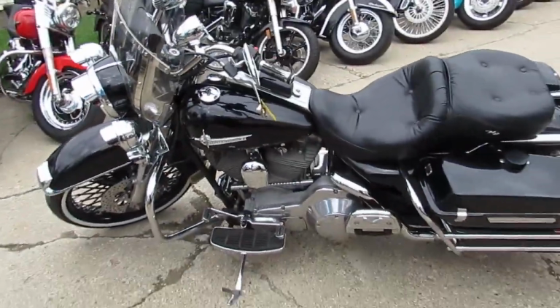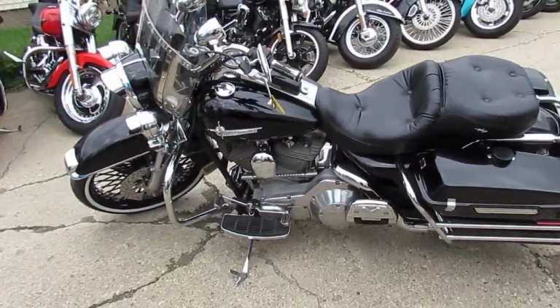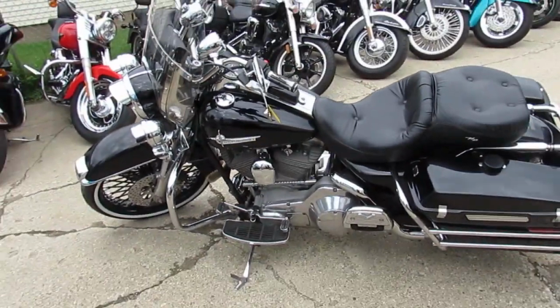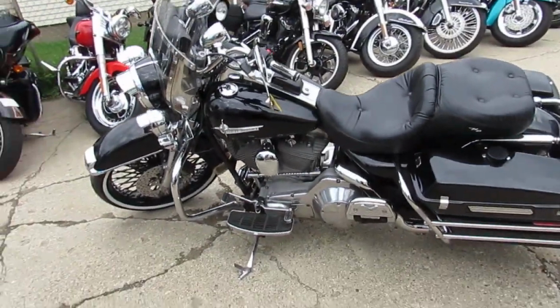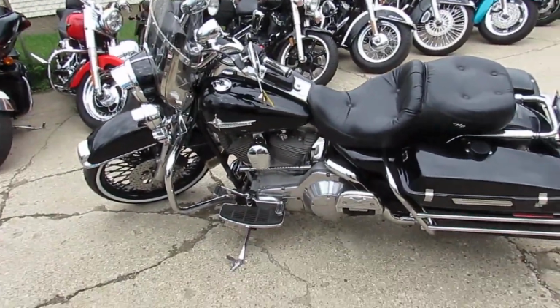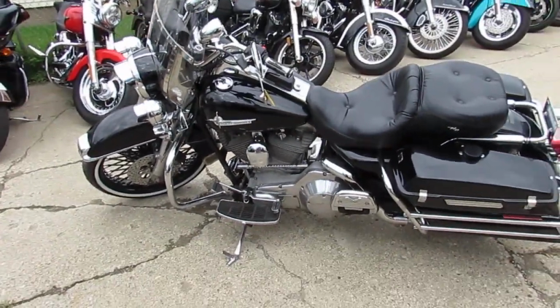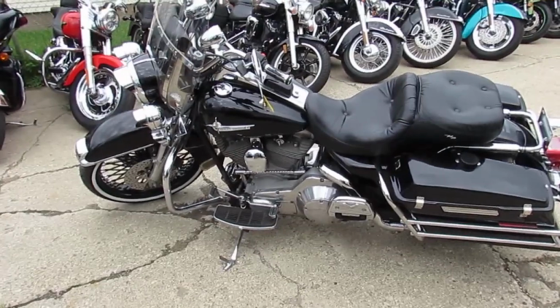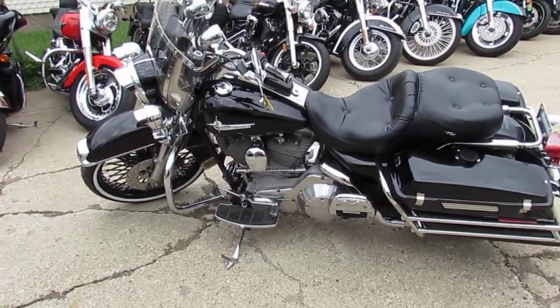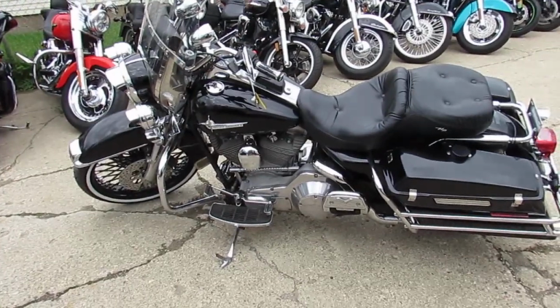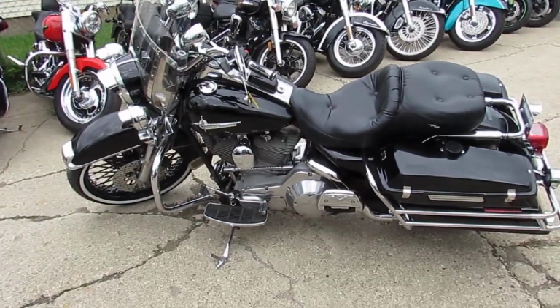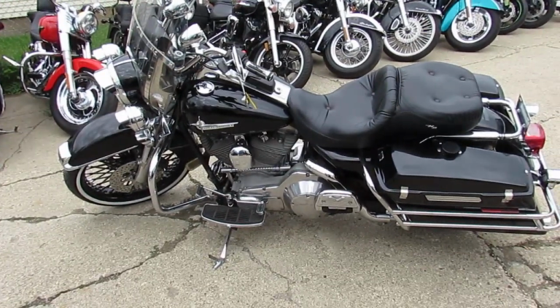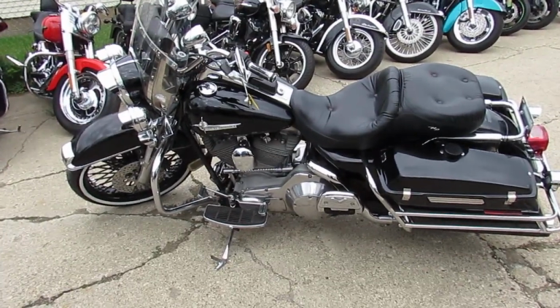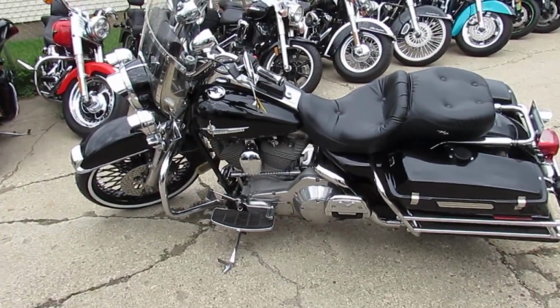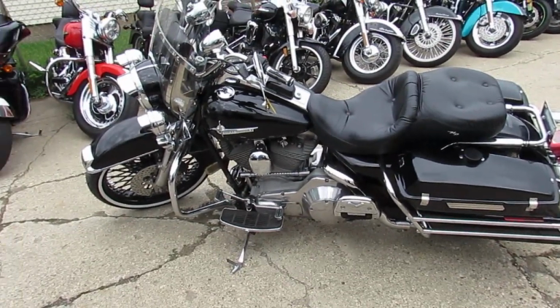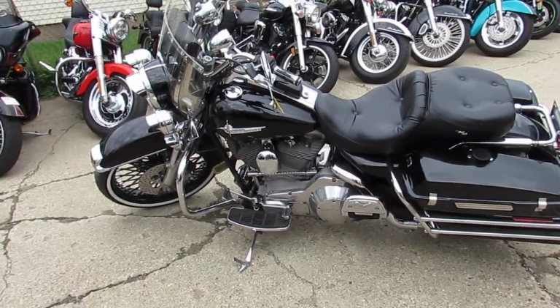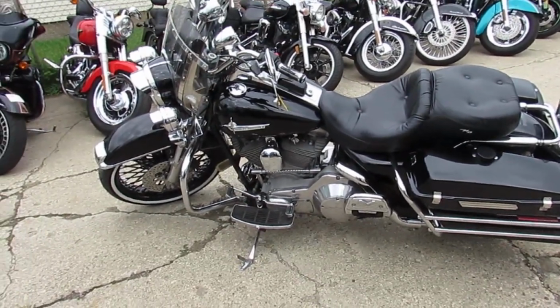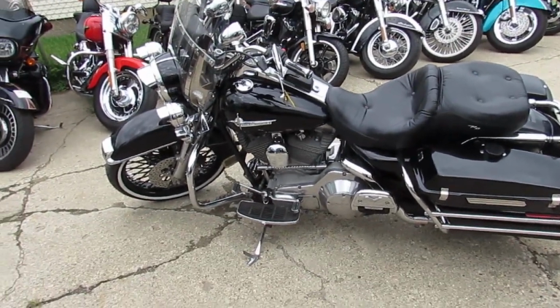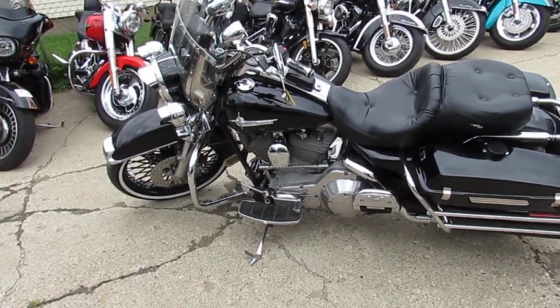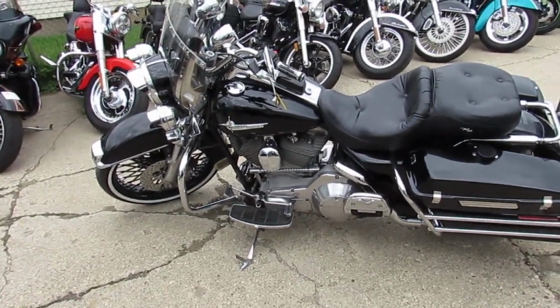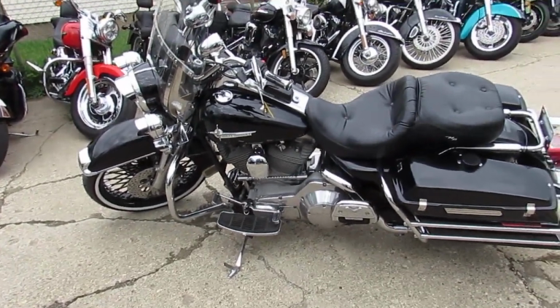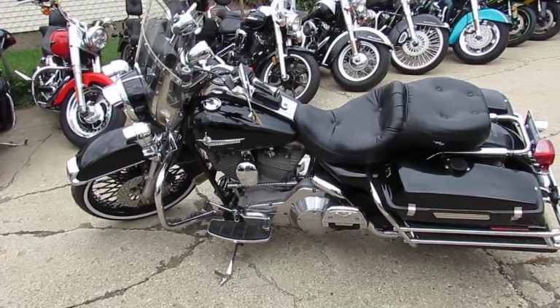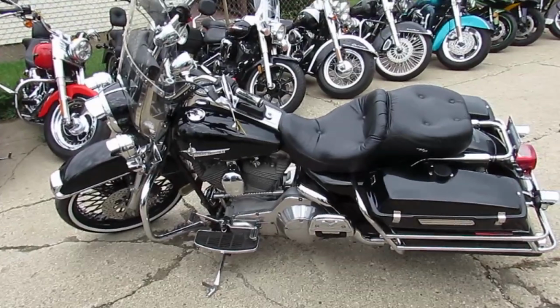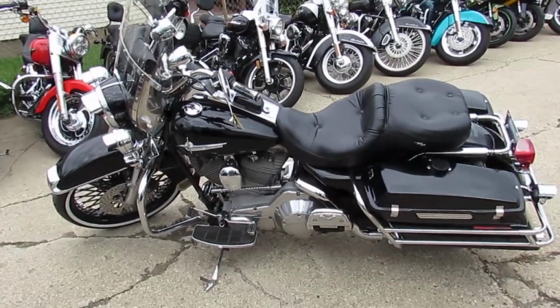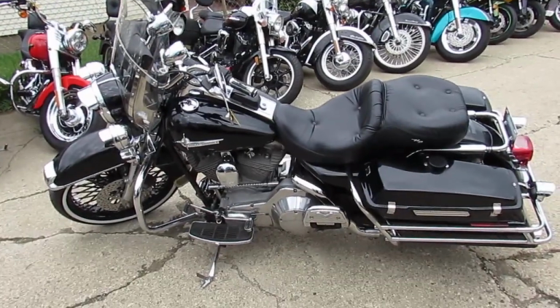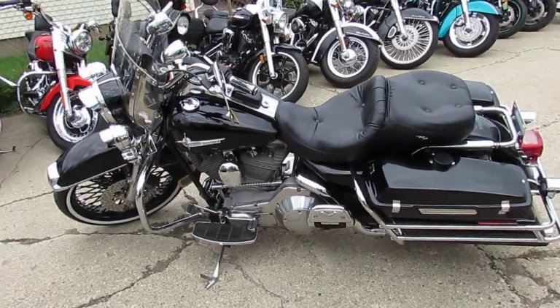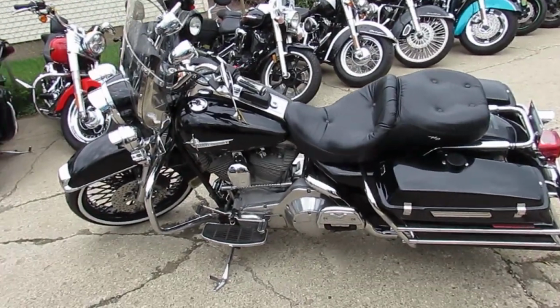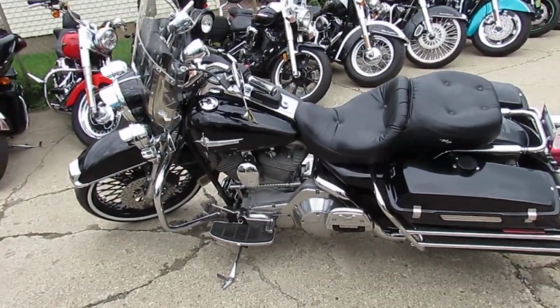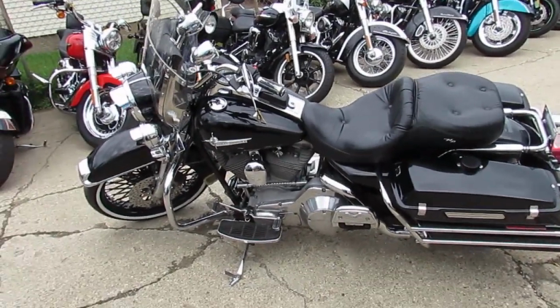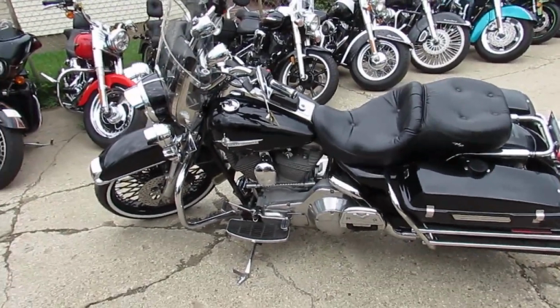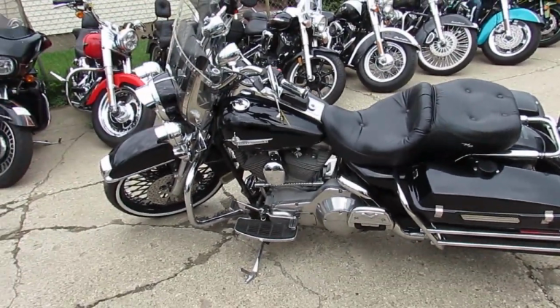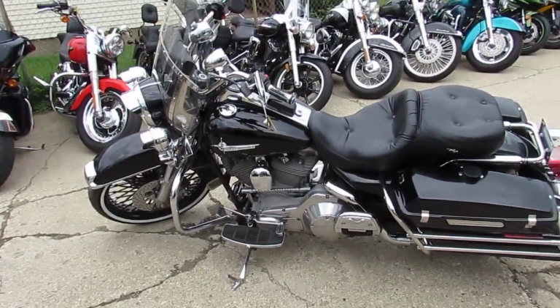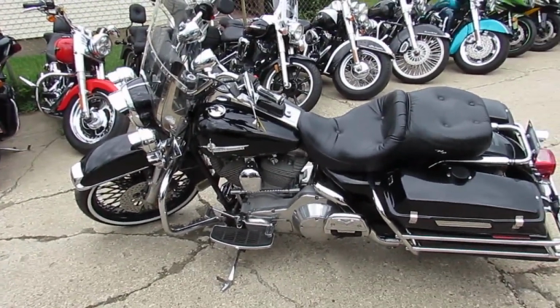You guys can crank up the tunes and hit the open road. It's a 2000 Harley-Davidson Road King — must-see. The paint's in great shape. It's a good looking bike with that front wheel; it really sets it off.